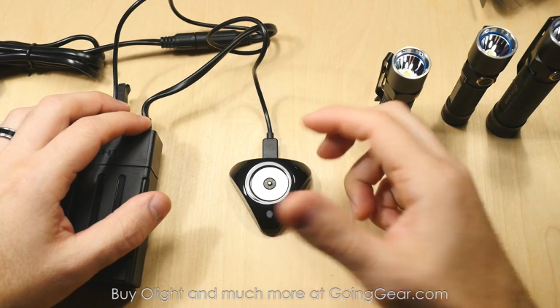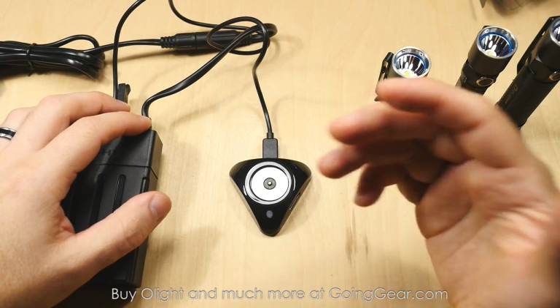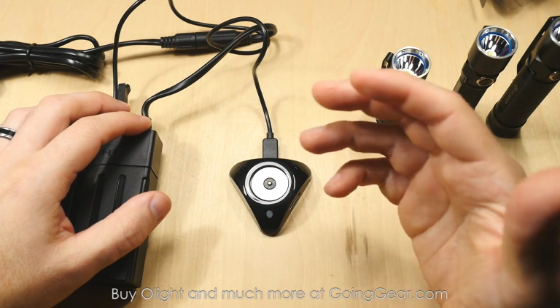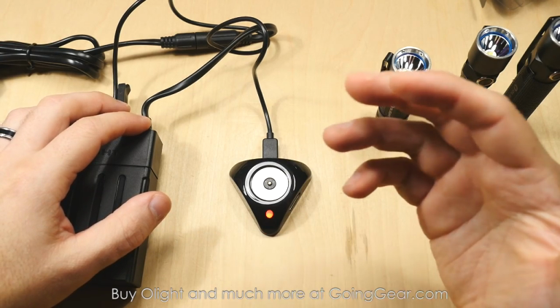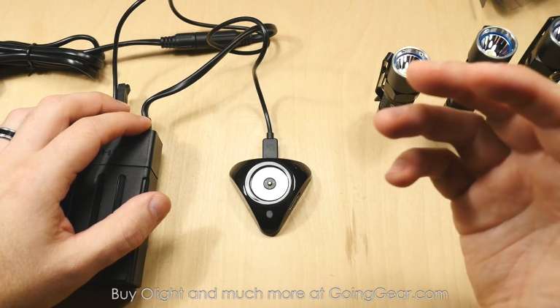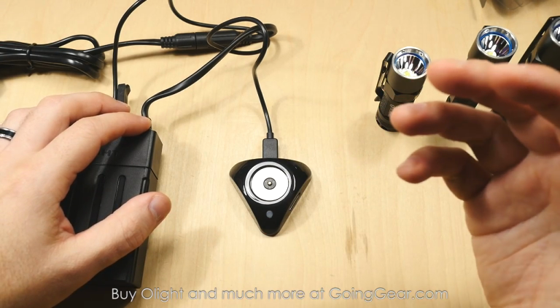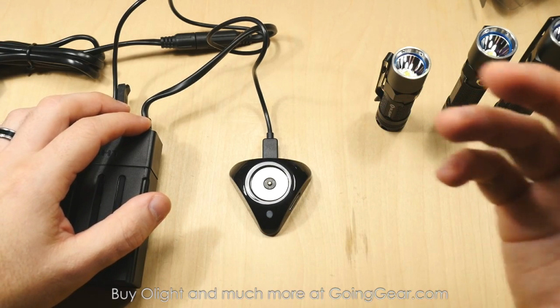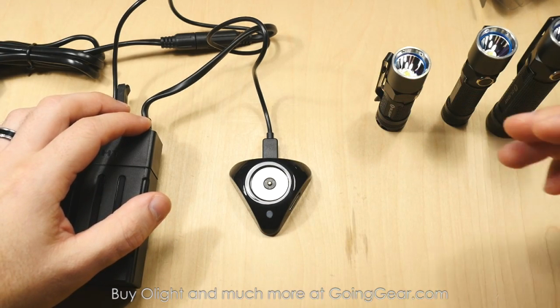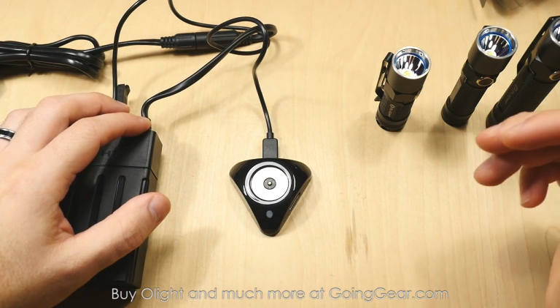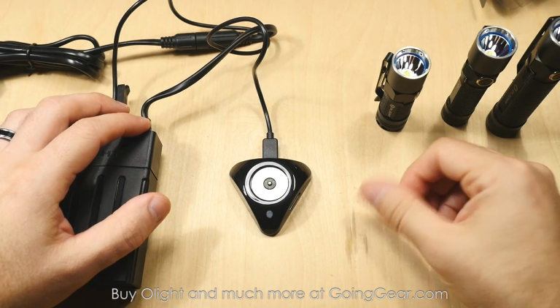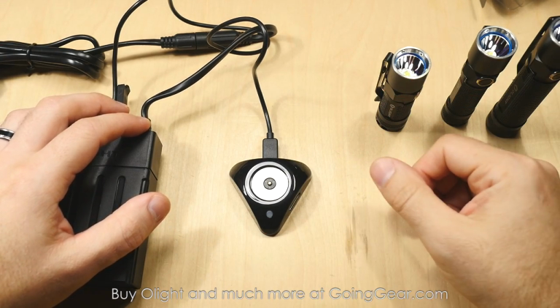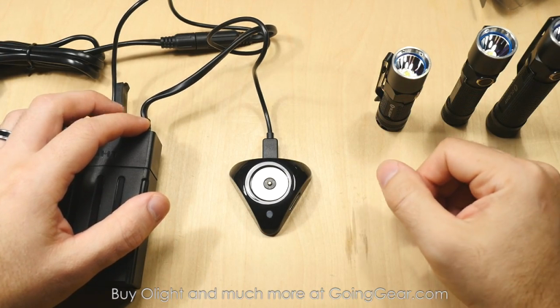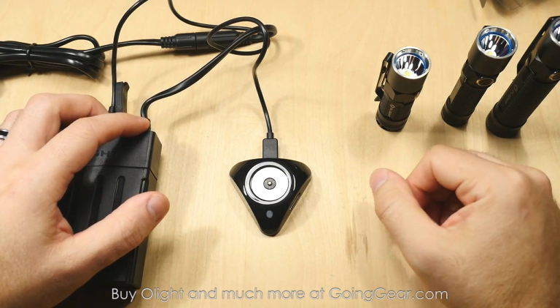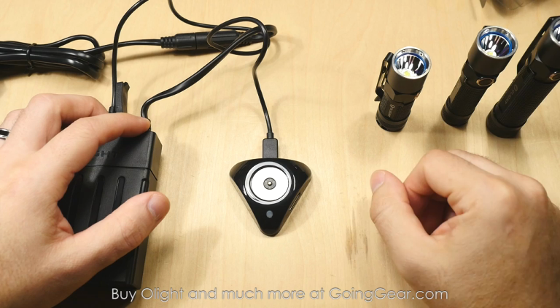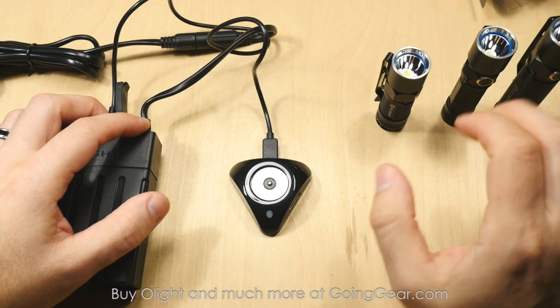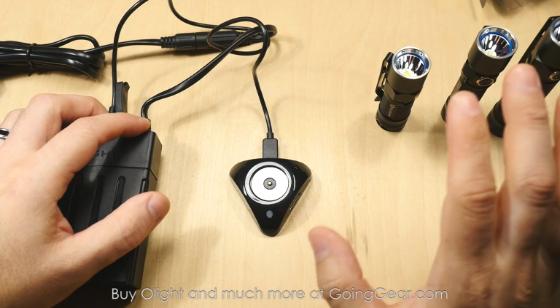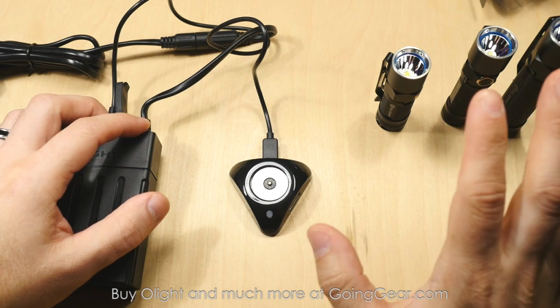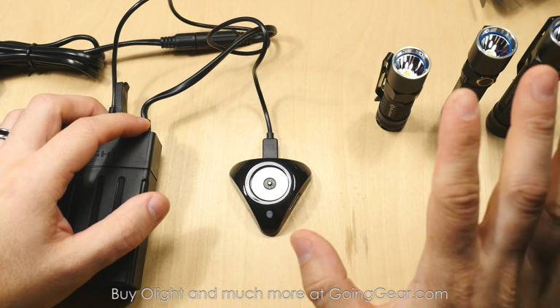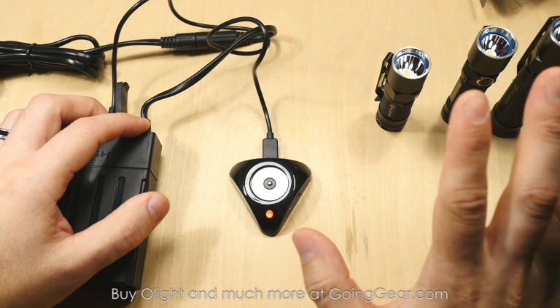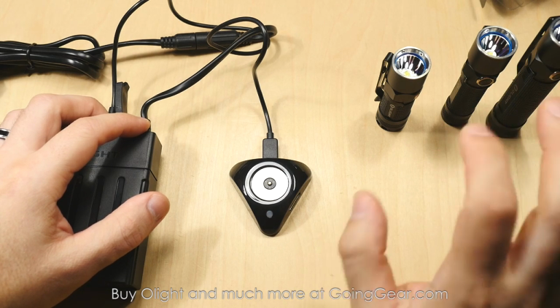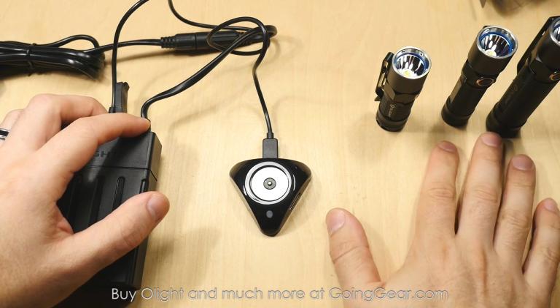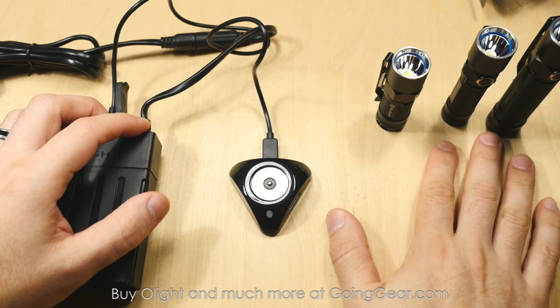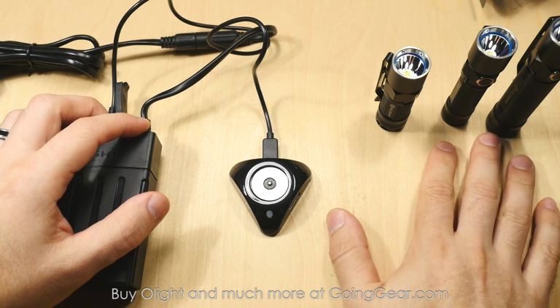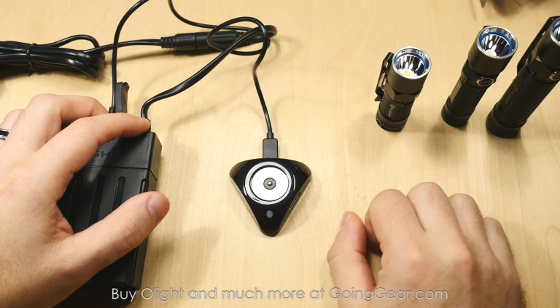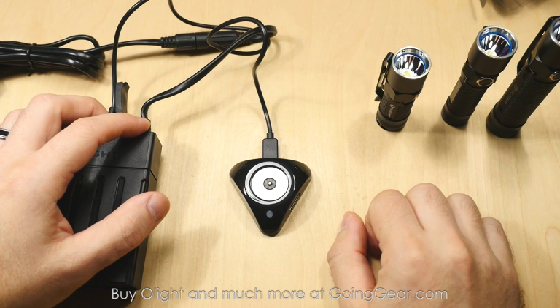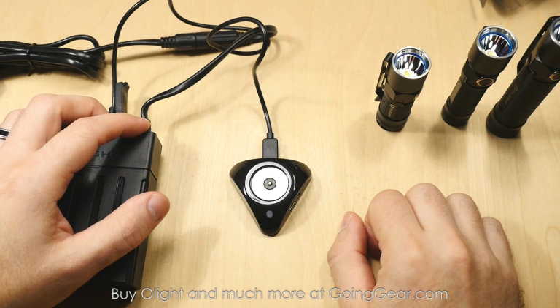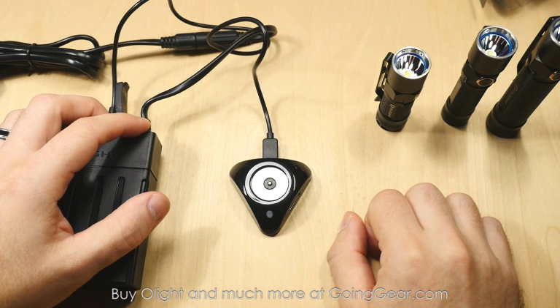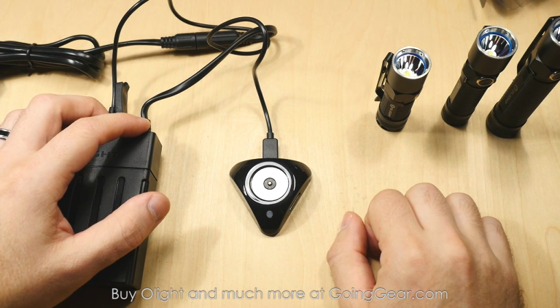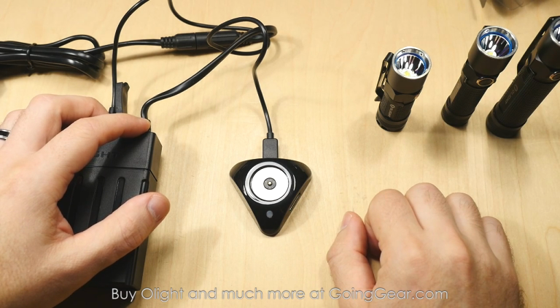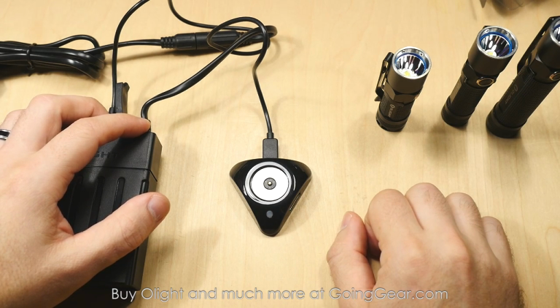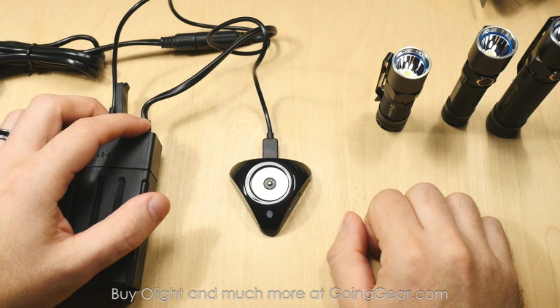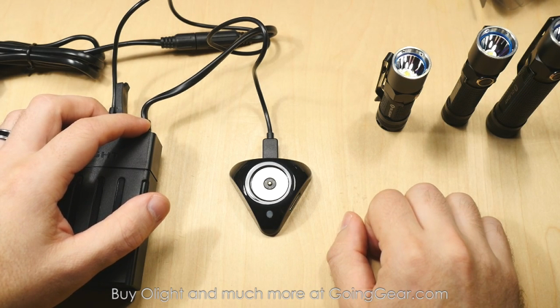So there you go — that's the features and the interface and everything of these new rechargeable lights from Olight. We're going to take all three of these outside and show you how they do outside.